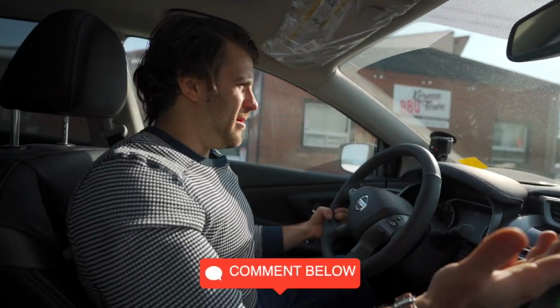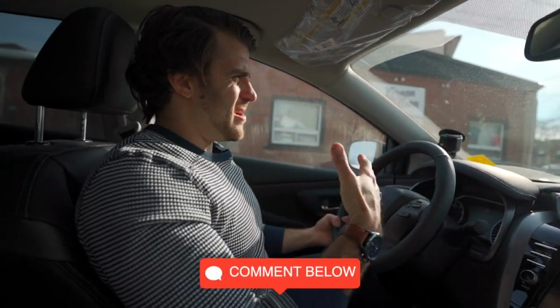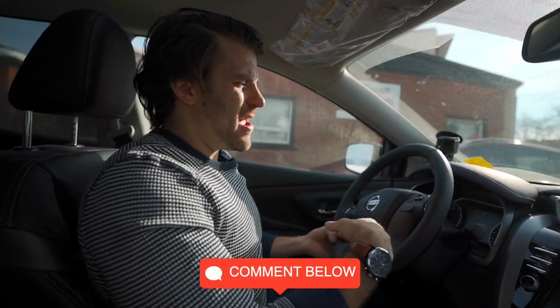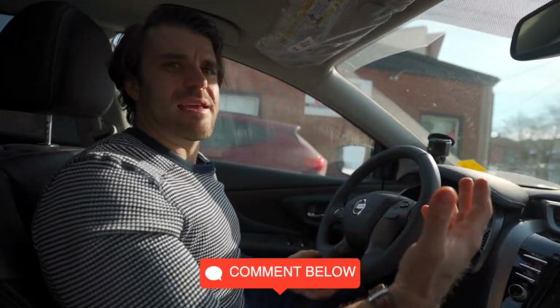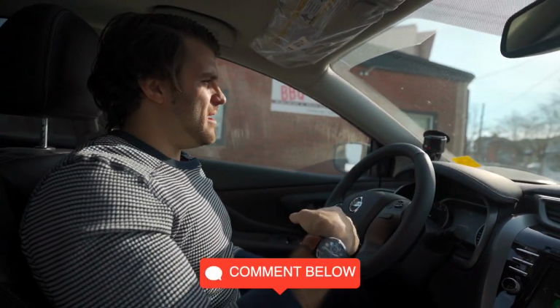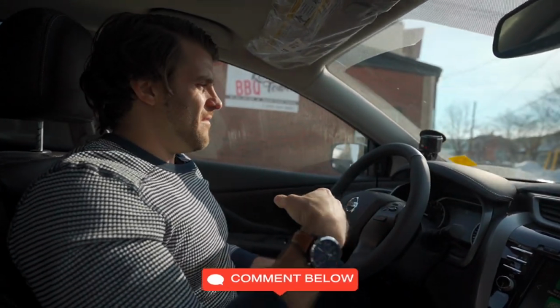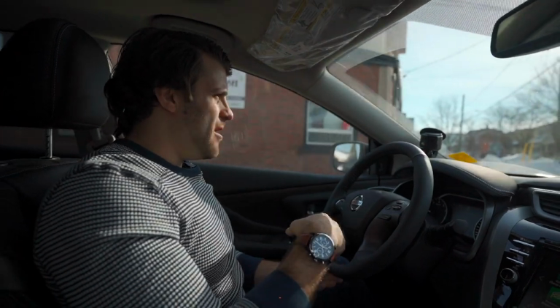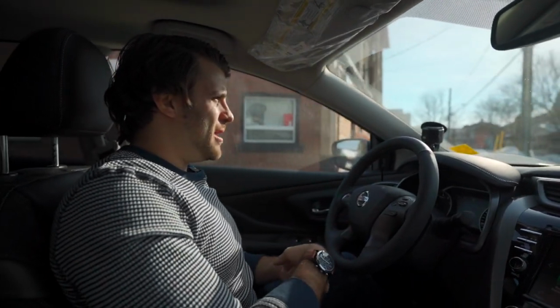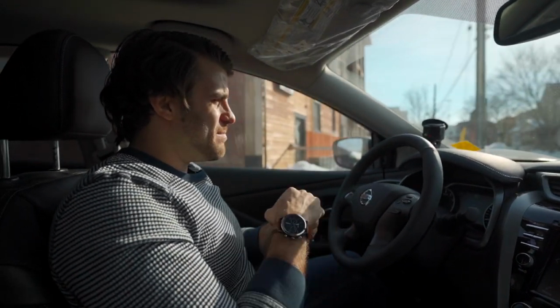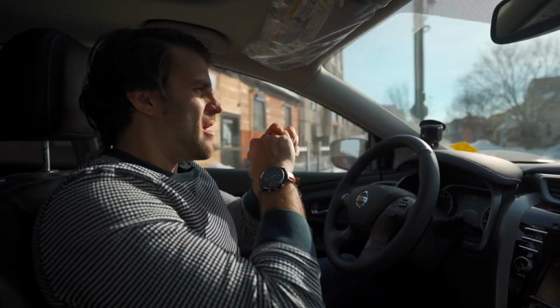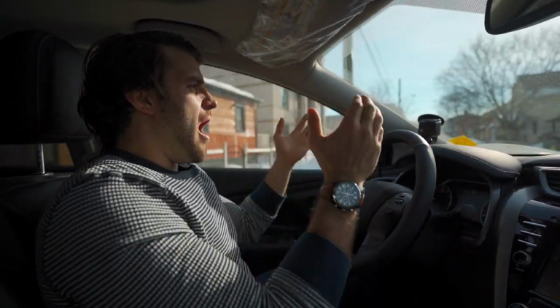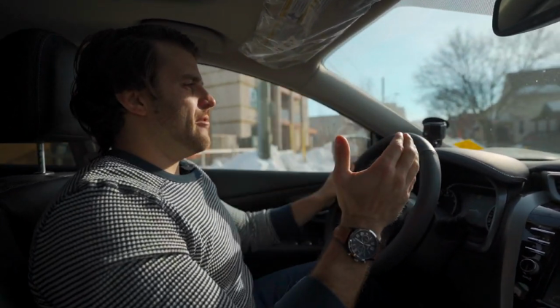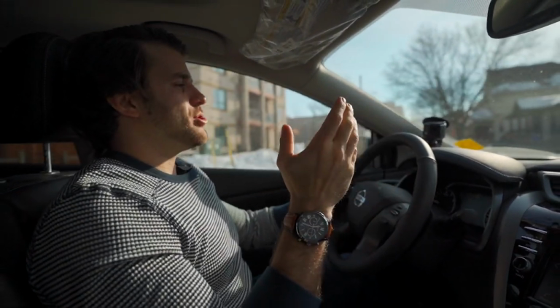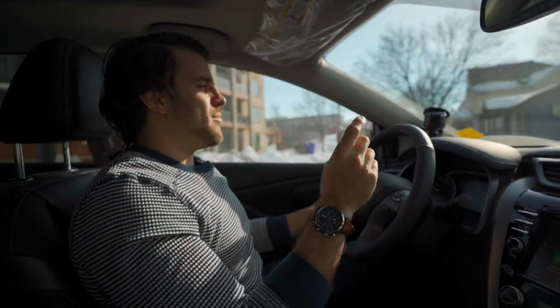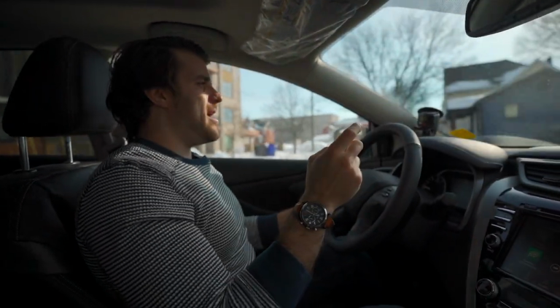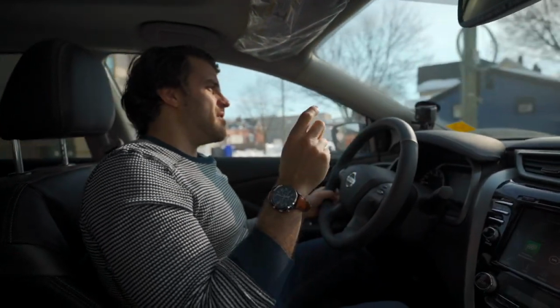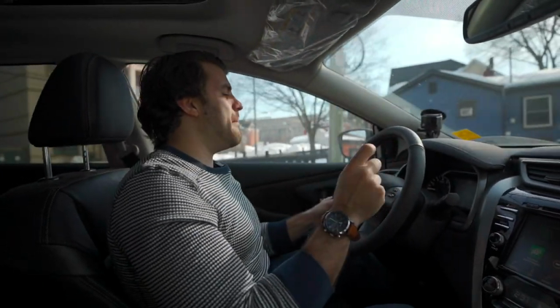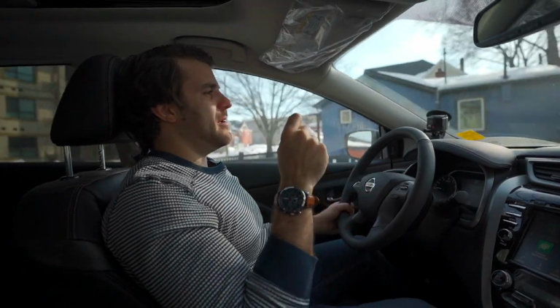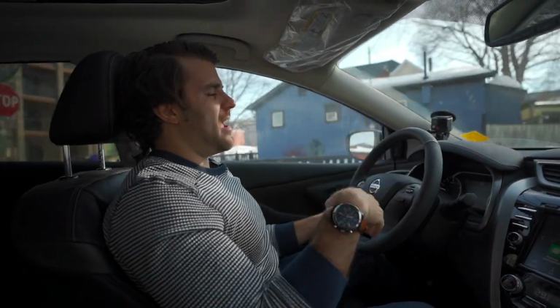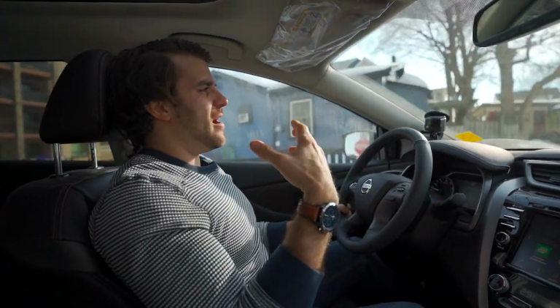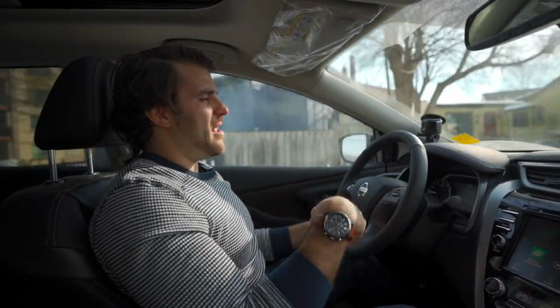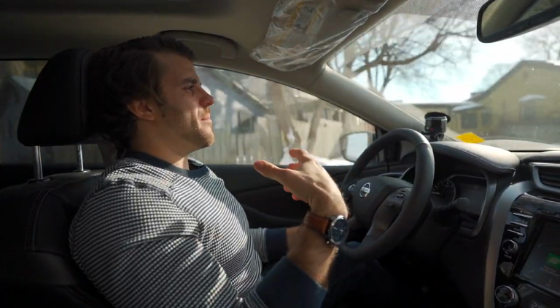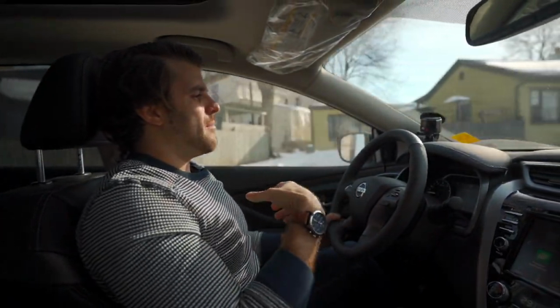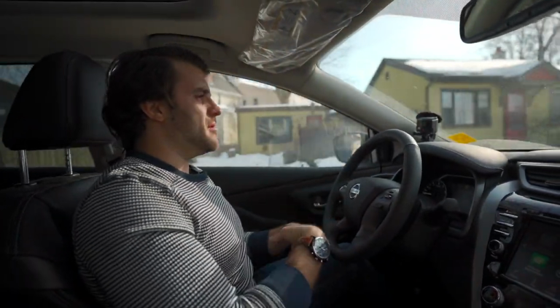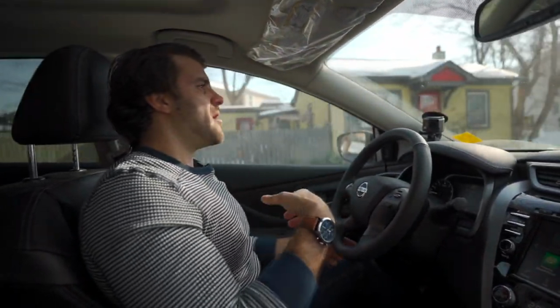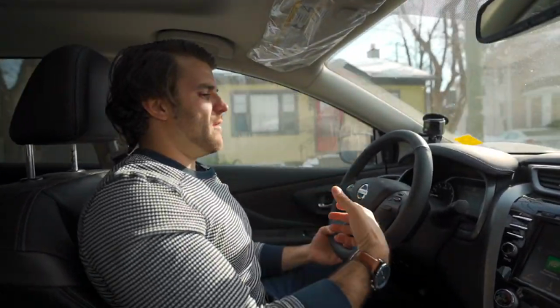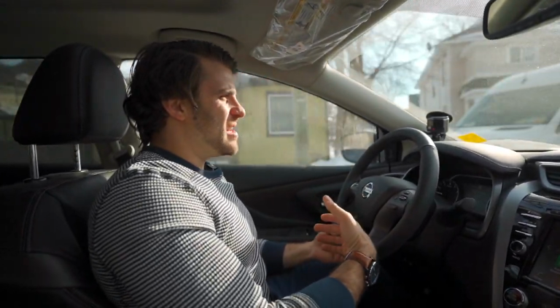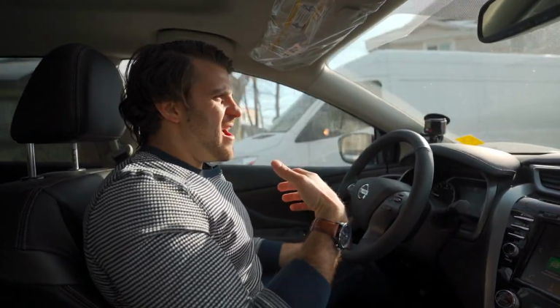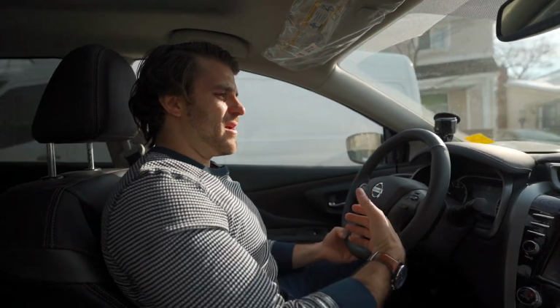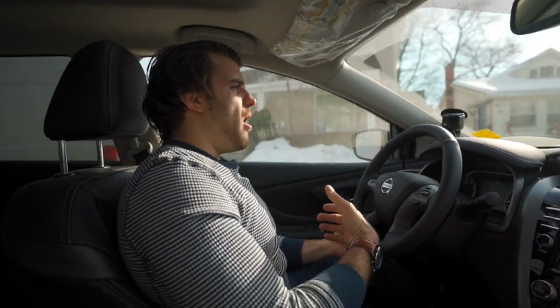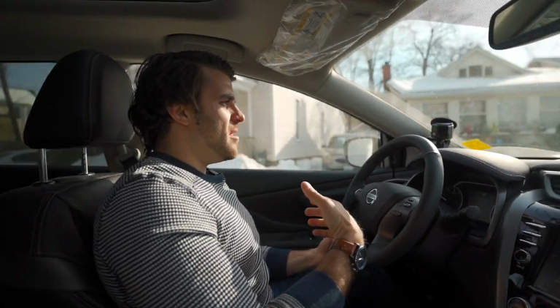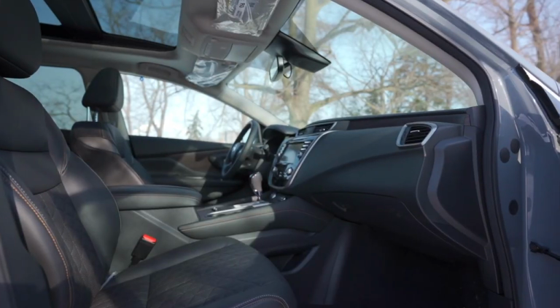You guys are going to have to tell us at the end of the video, but I definitely like how it drives. This Murano is the top model — you get the SLs and then you have the Platinum Murano, so quite a few things that are going to come on this vehicle.